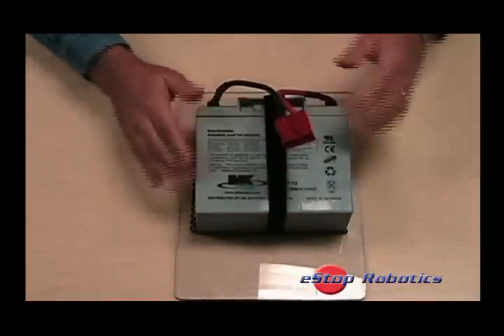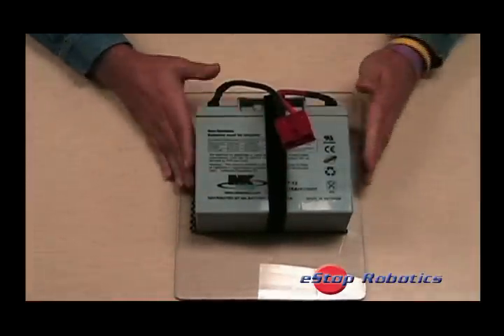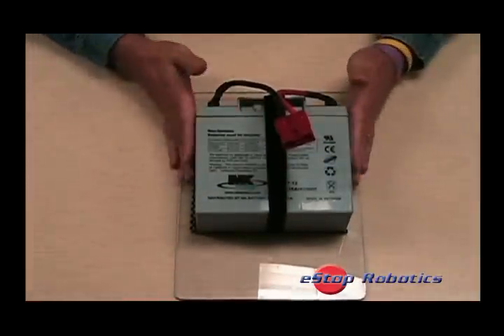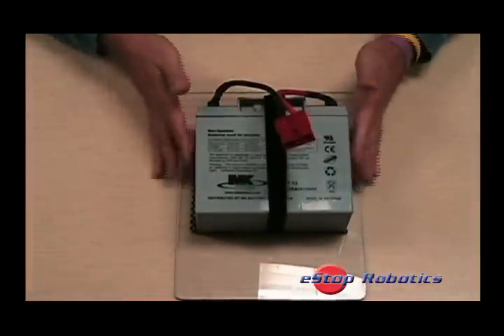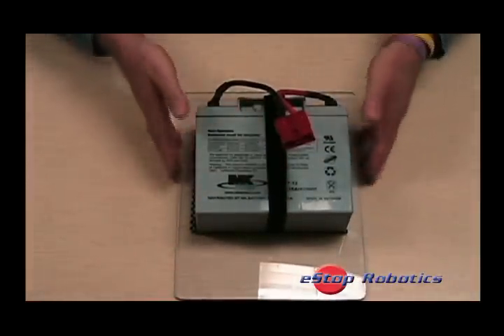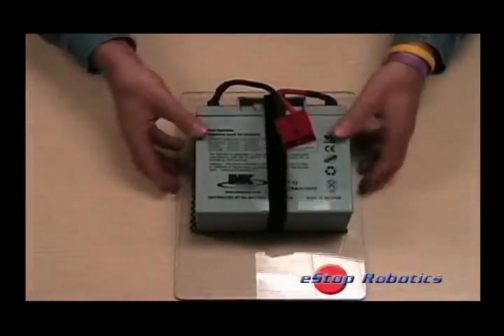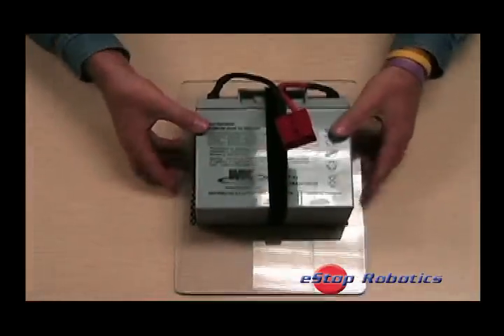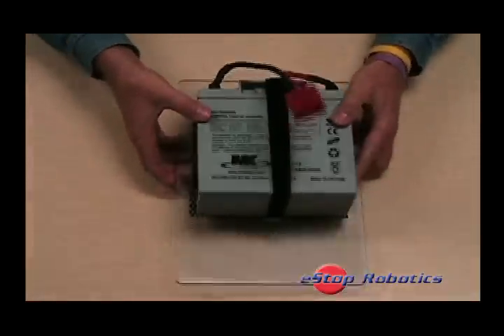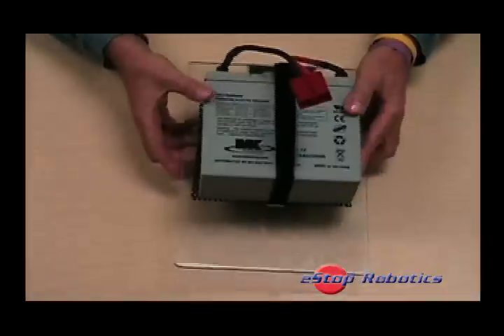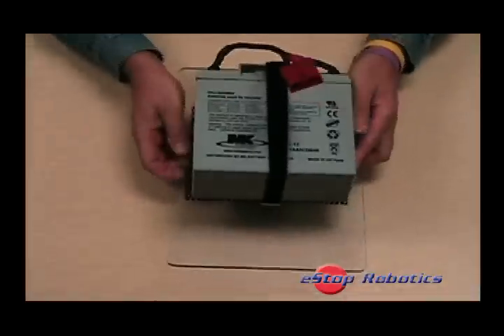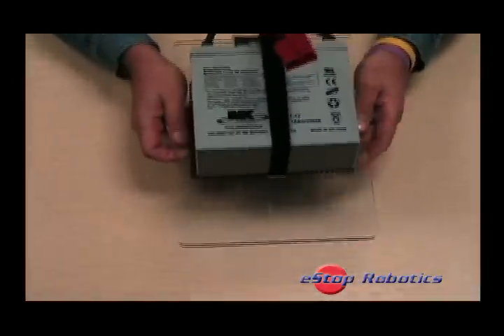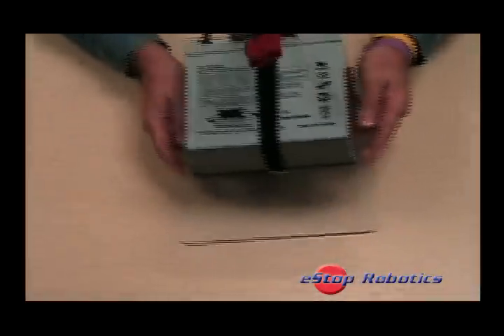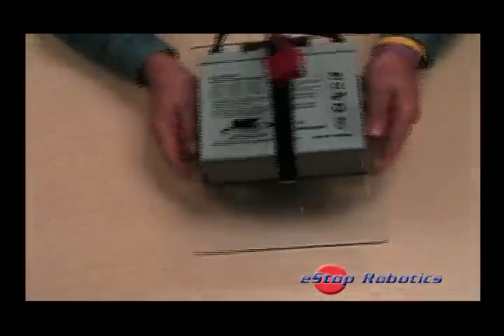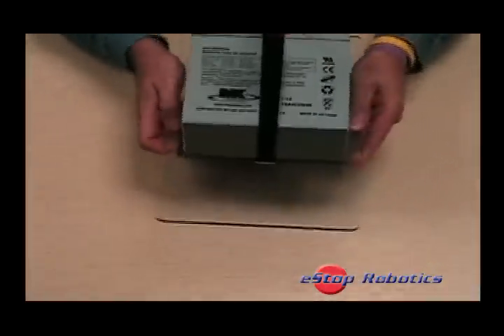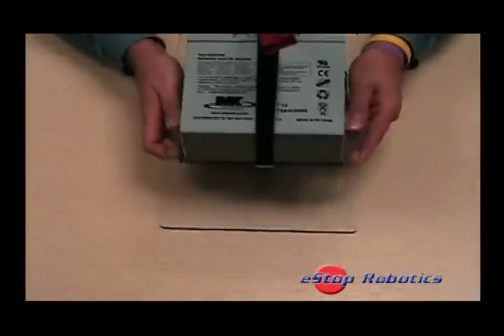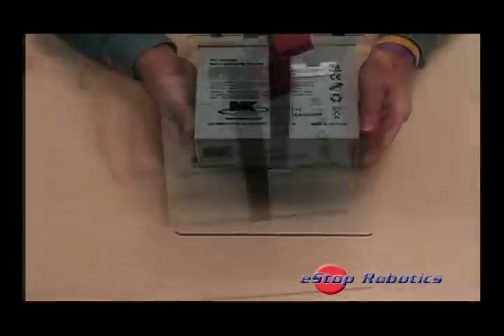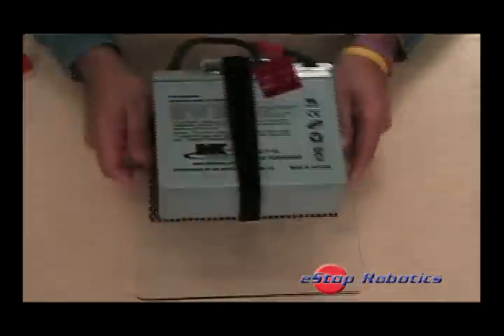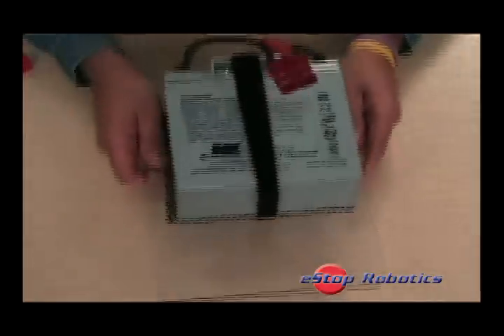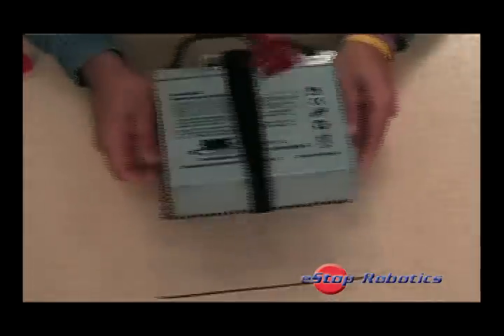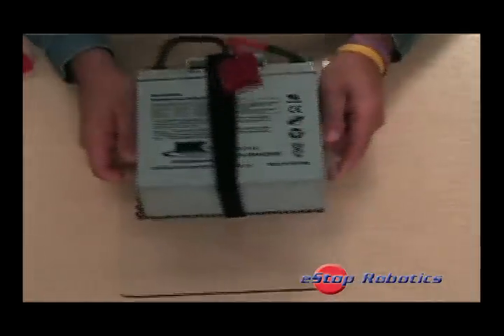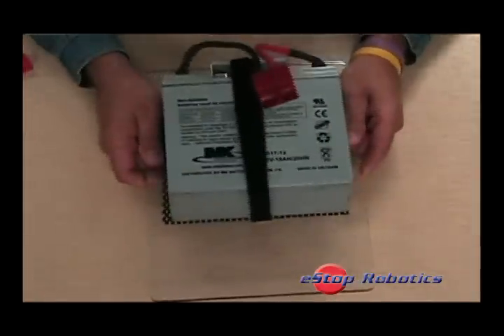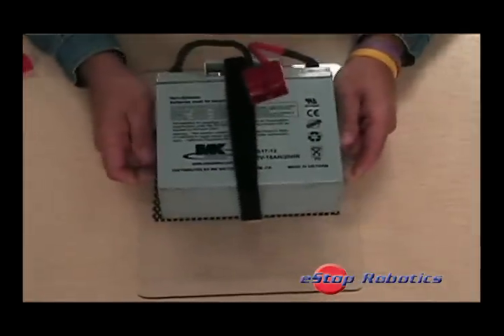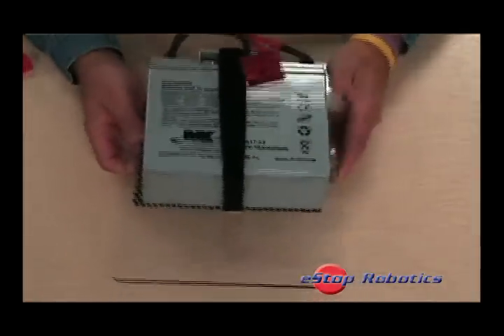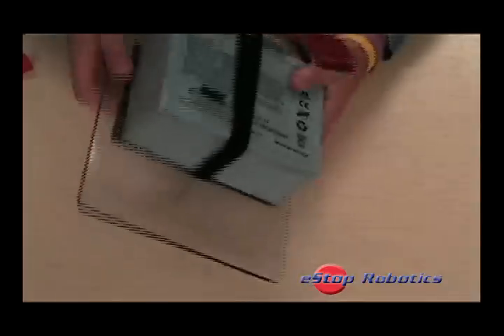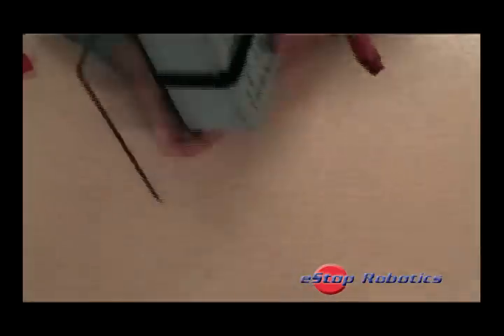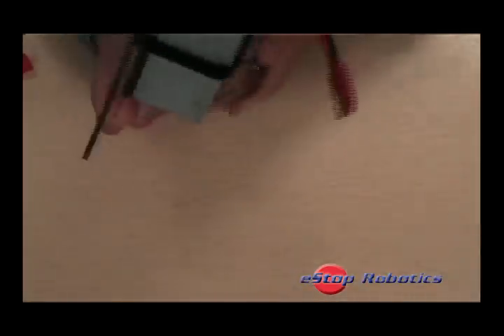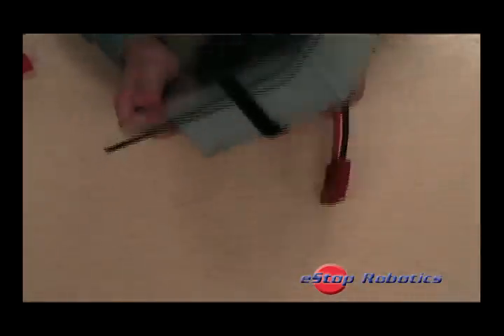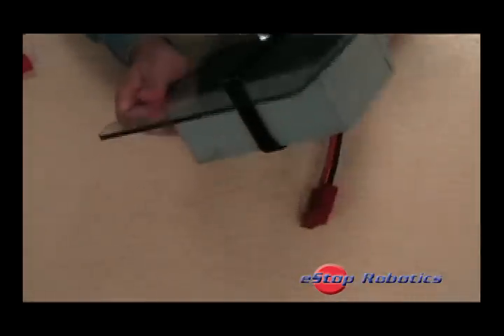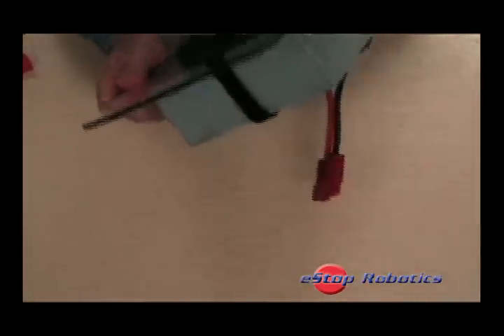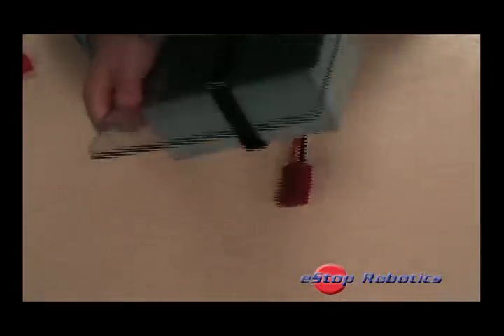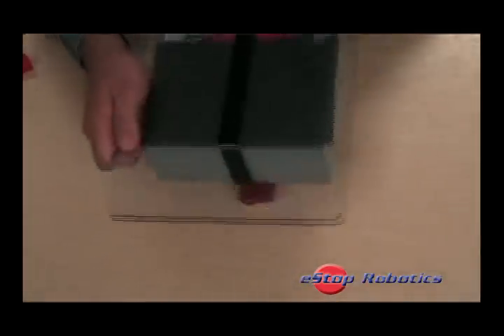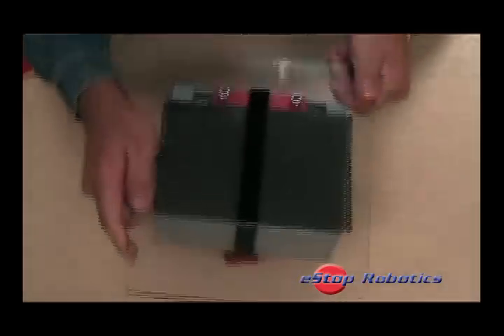Once installed, the battery will not move. Even in a rollover situation, the battery will remain secure.